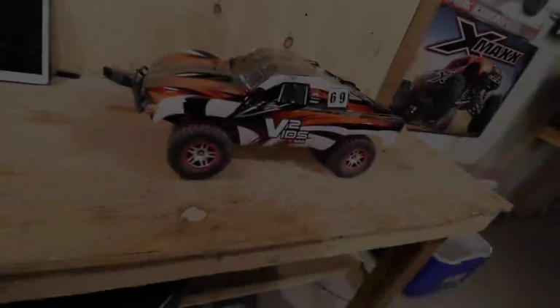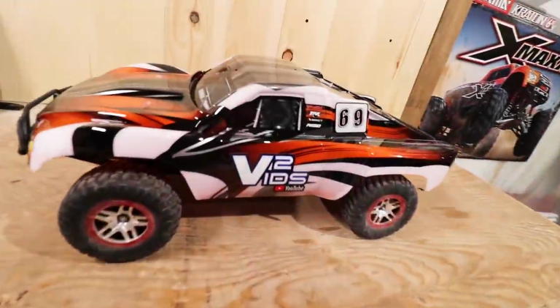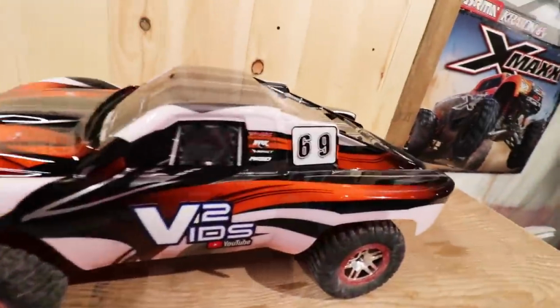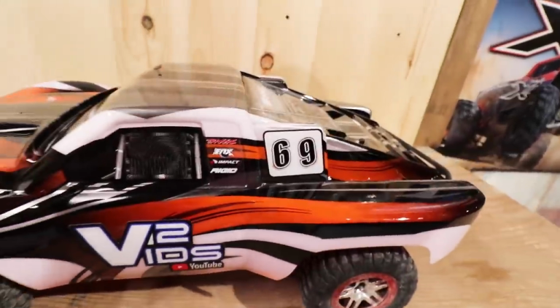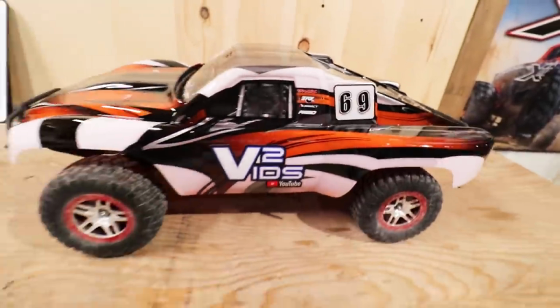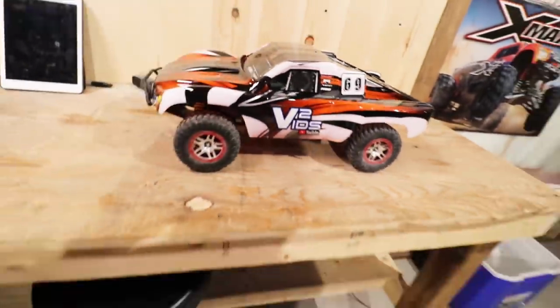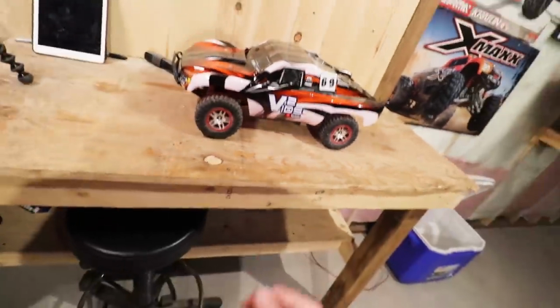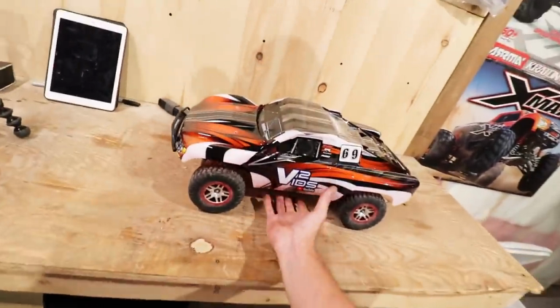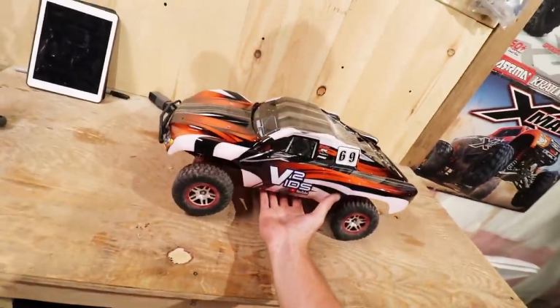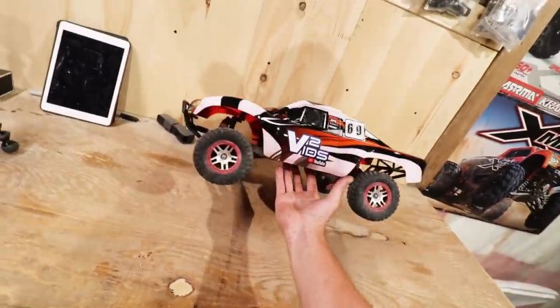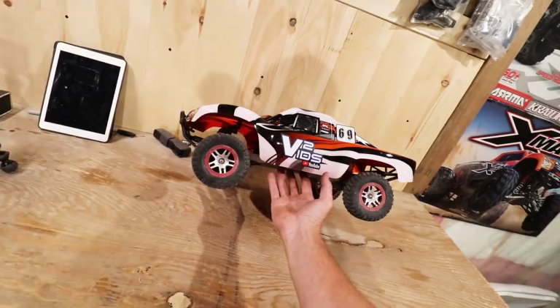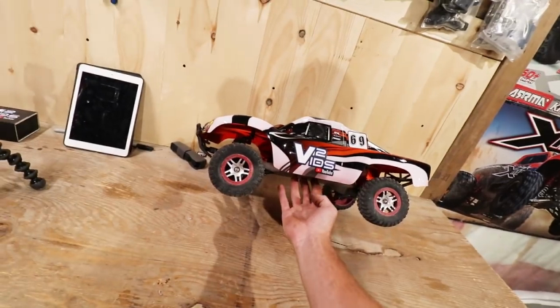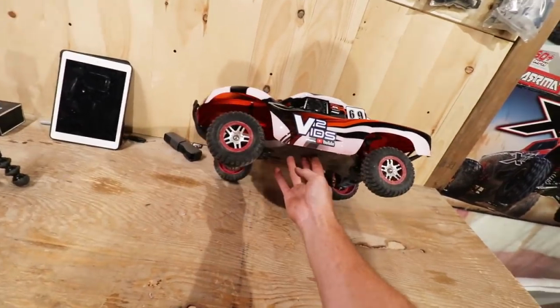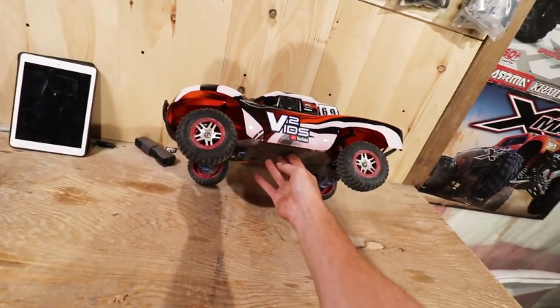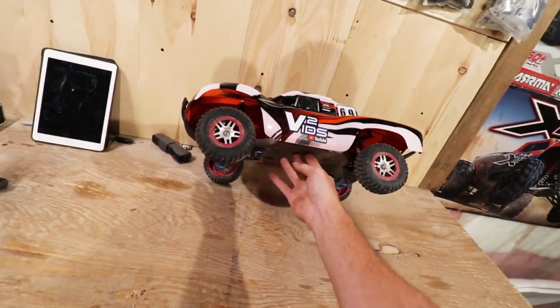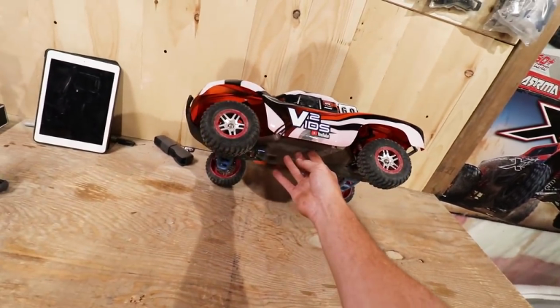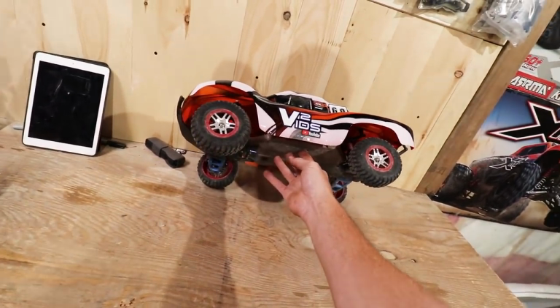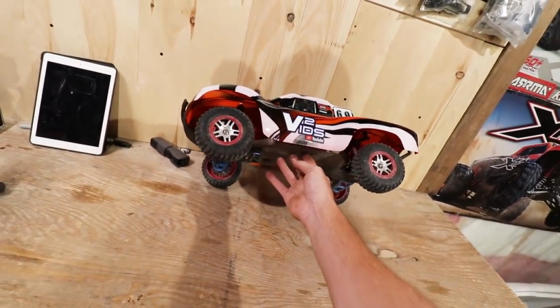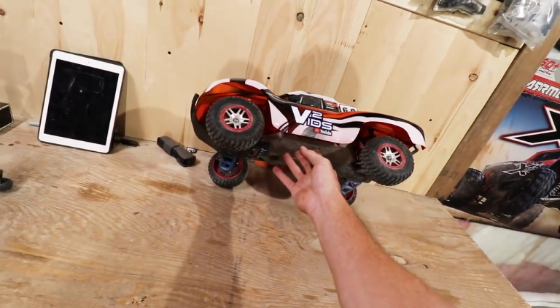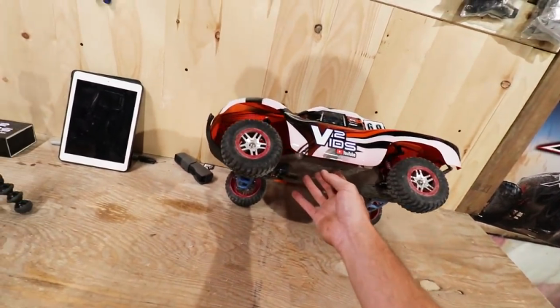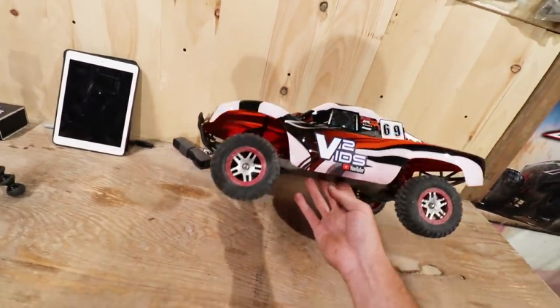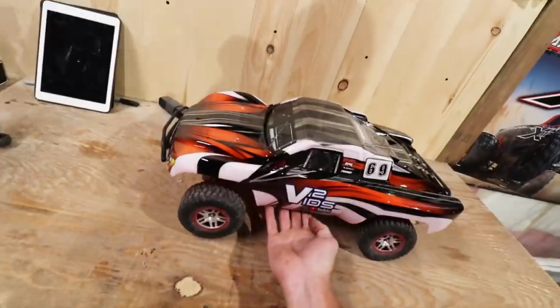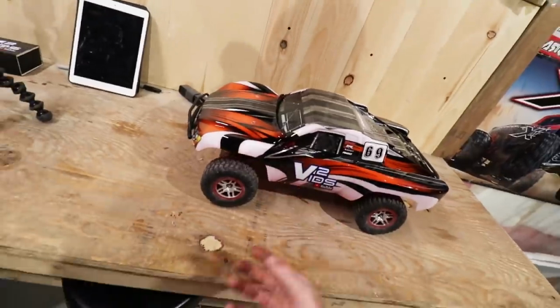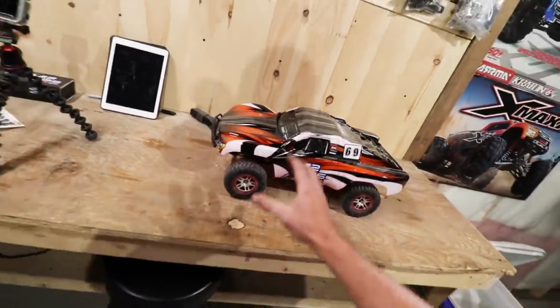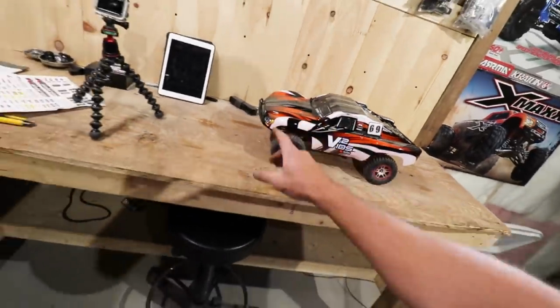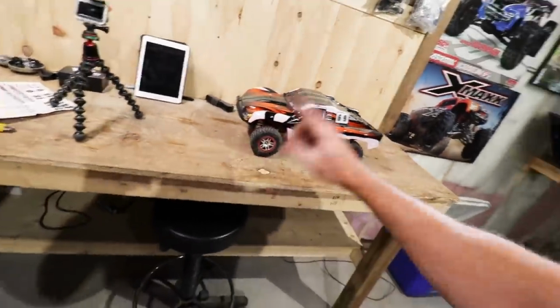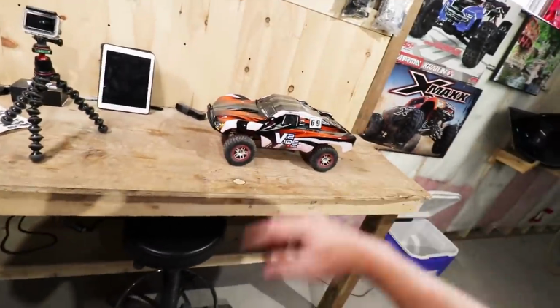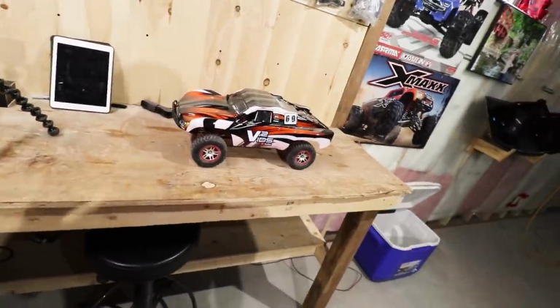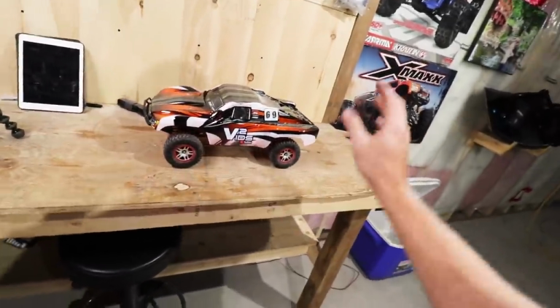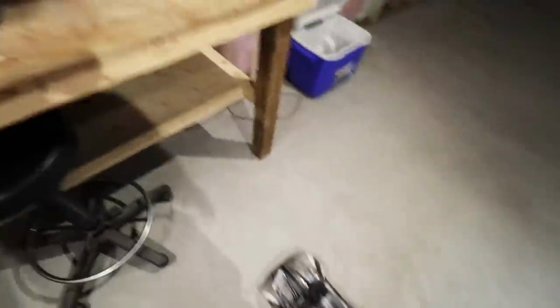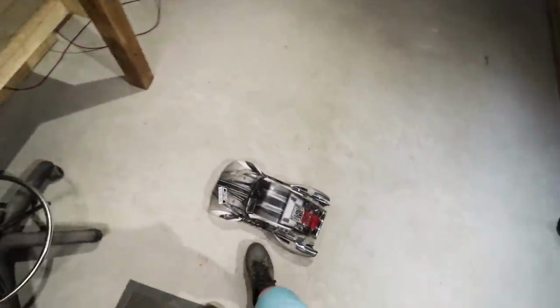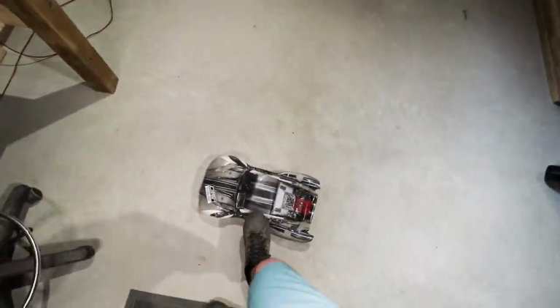There she is boys — 69 rides again! Dave's going to be so pumped to beat the hell out of this thing. I think it looks sweet. I know it has red beadlocks, but that's okay. It's not the proper paint job, but if it scratches up just touch it up, spray bomb it again — it doesn't matter, because it ends up like this anyway.